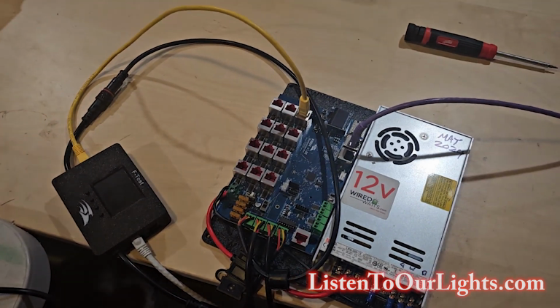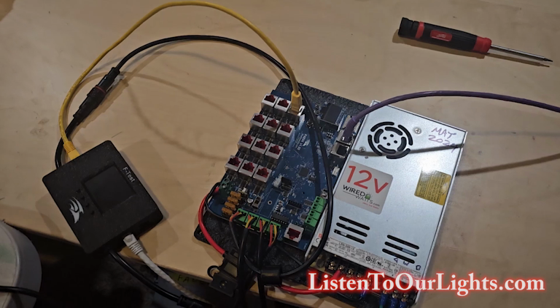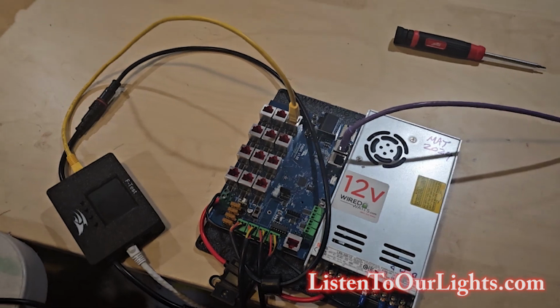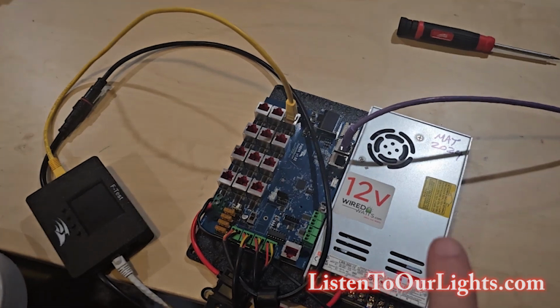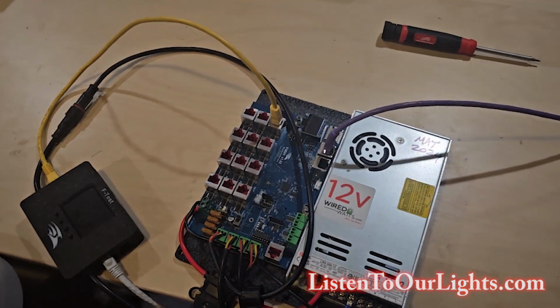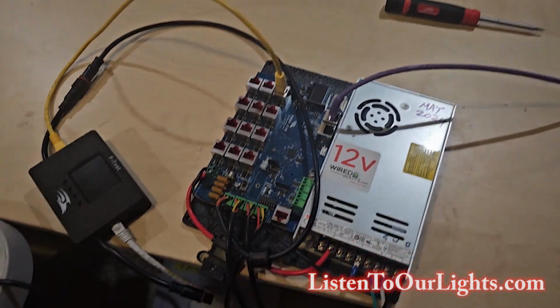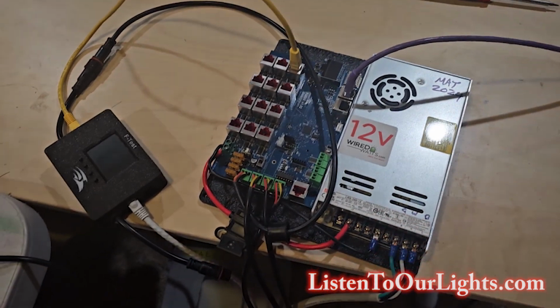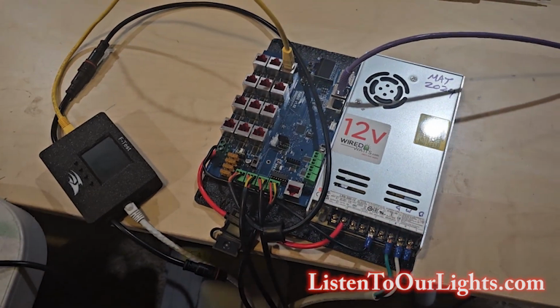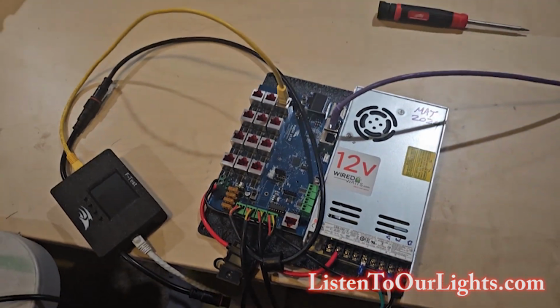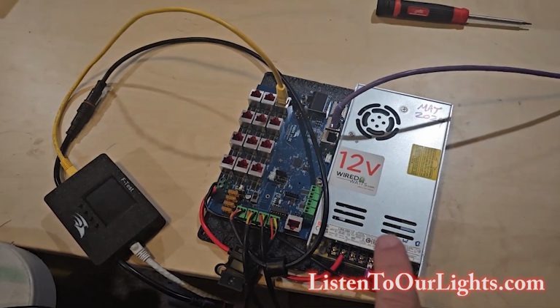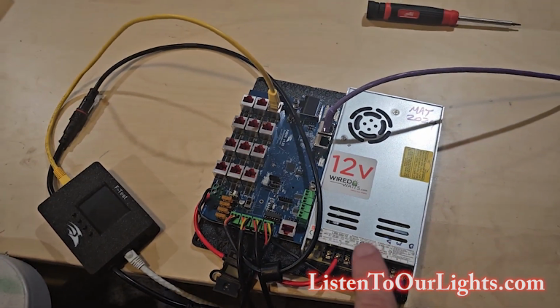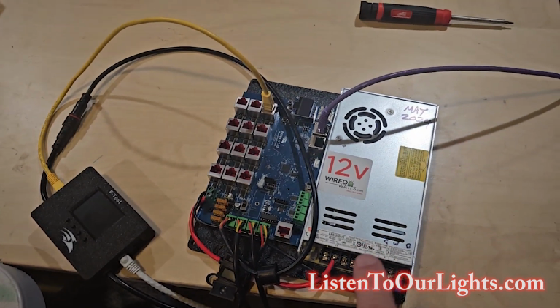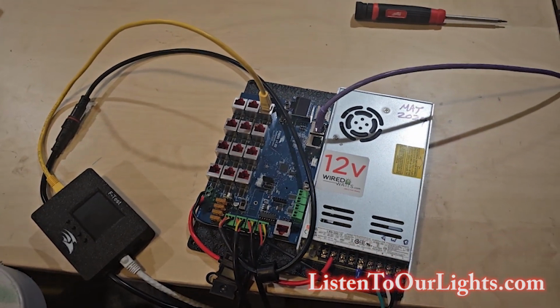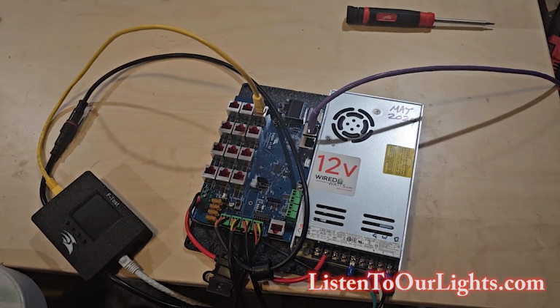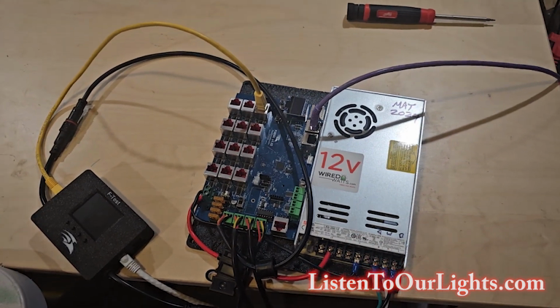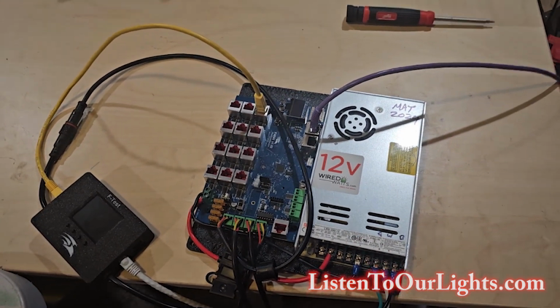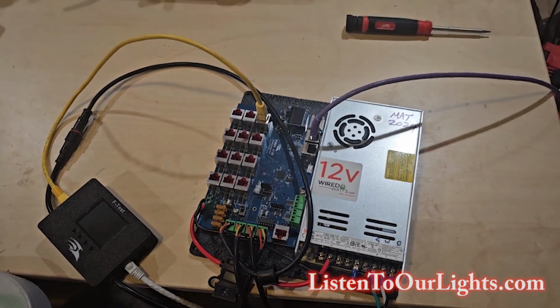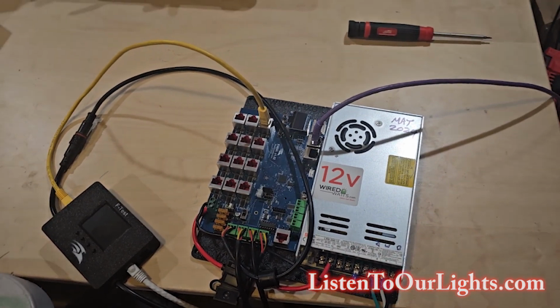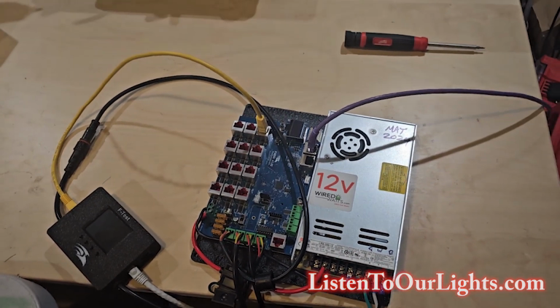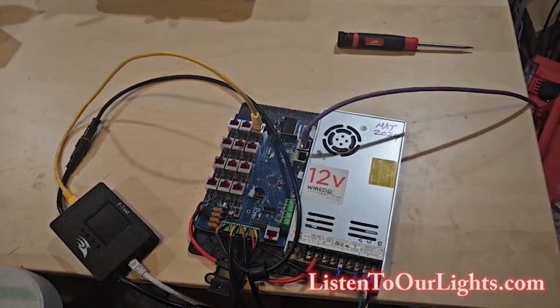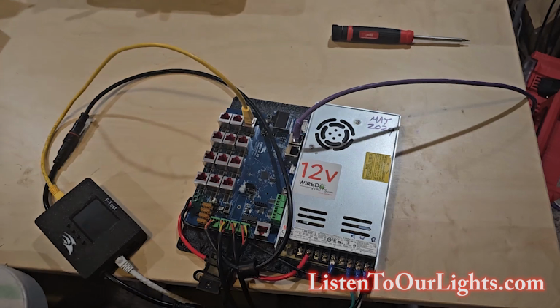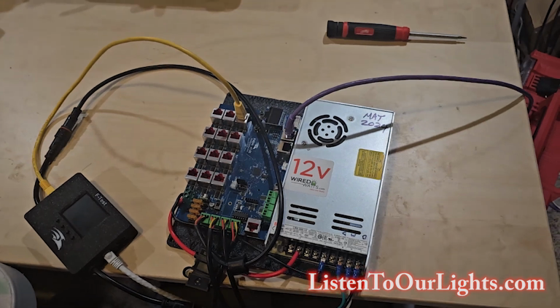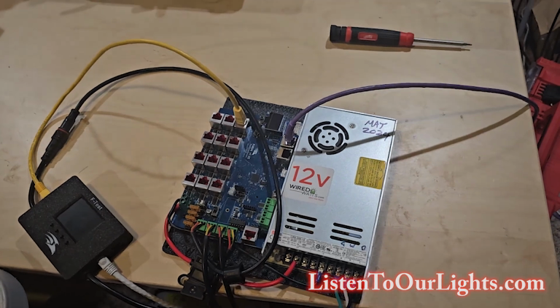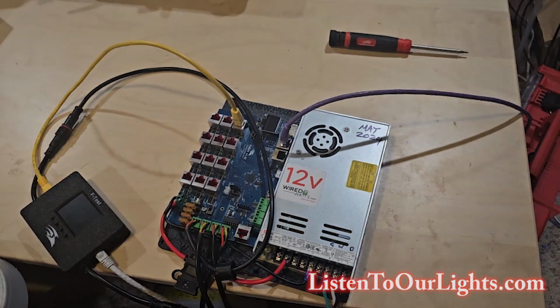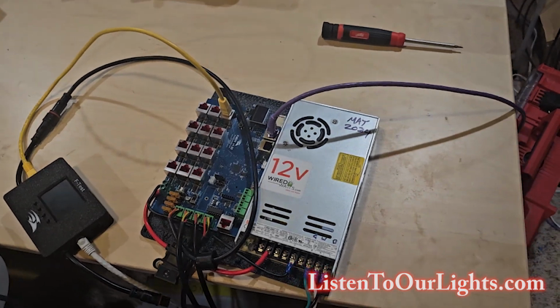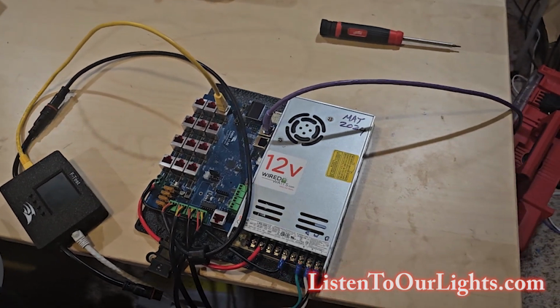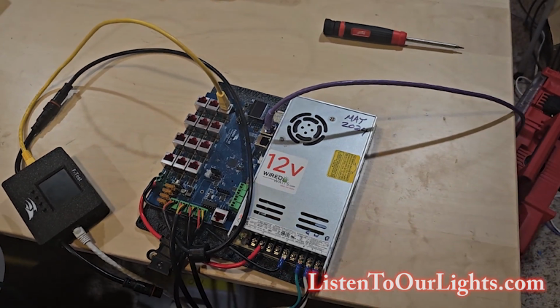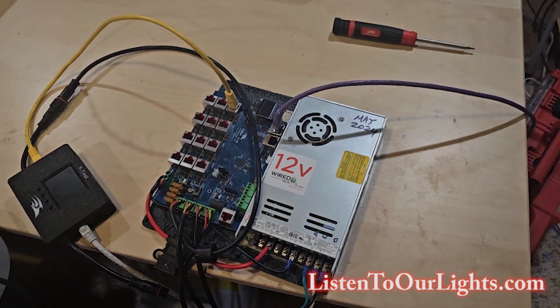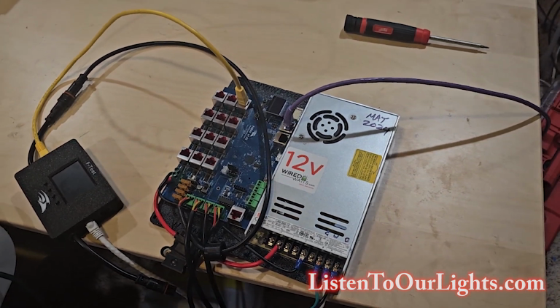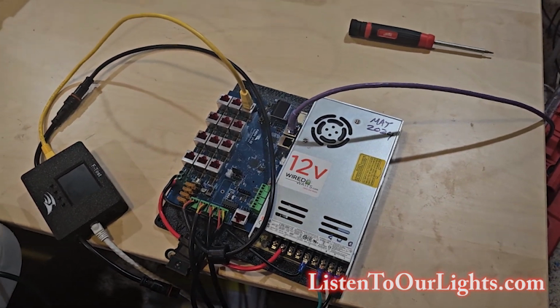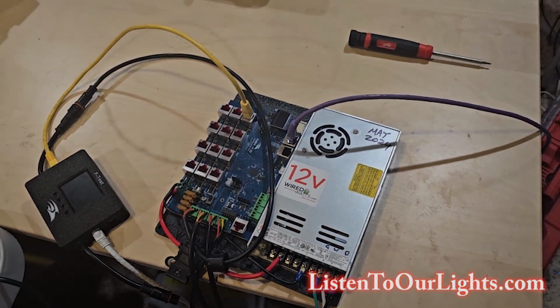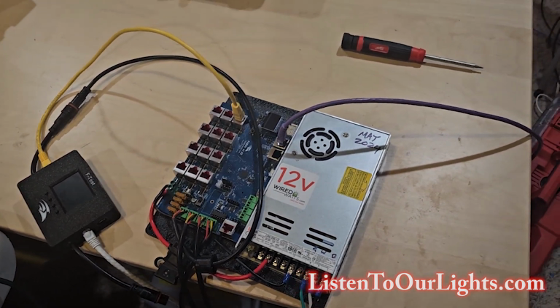Just for a recap, here we have our F48 V4, and we are using this to drive three receivers across two boards.